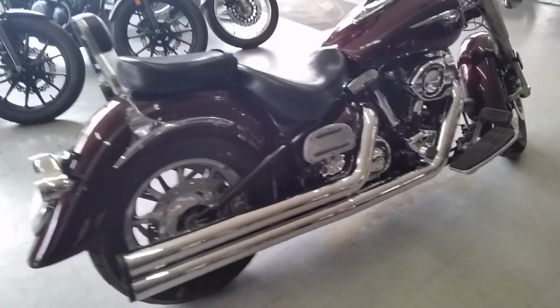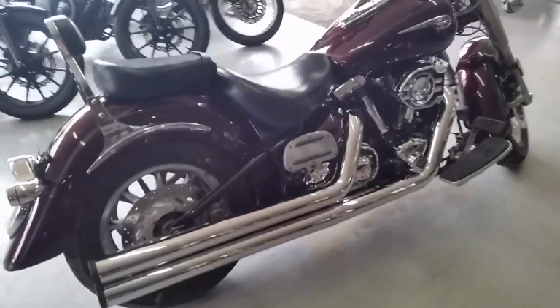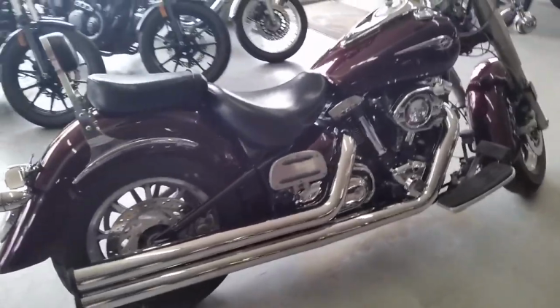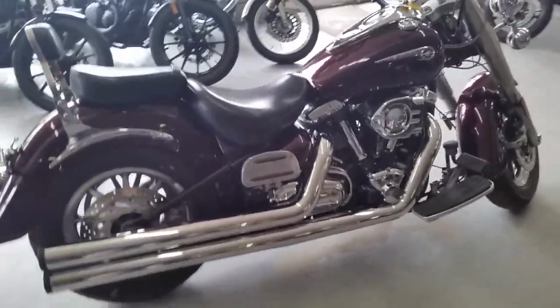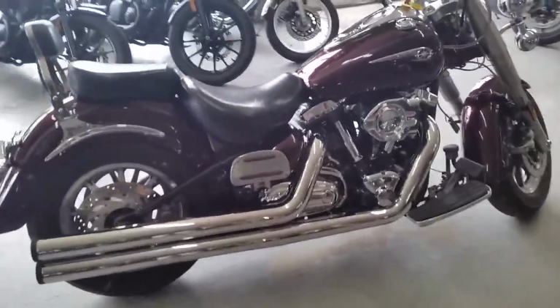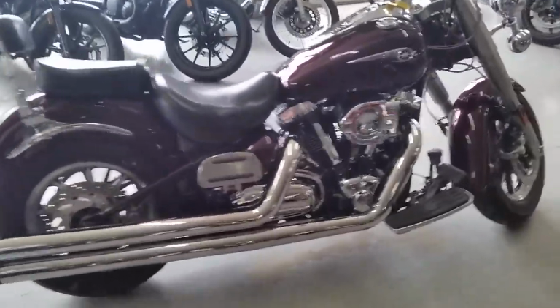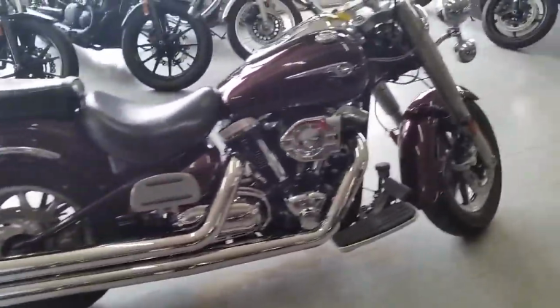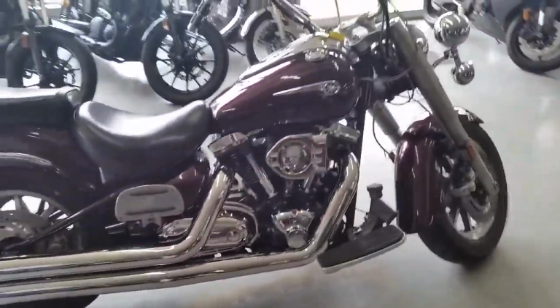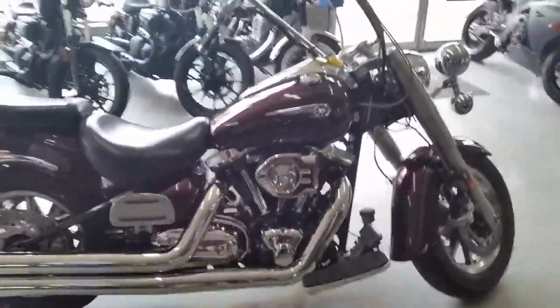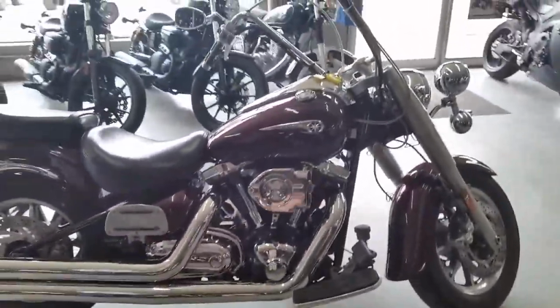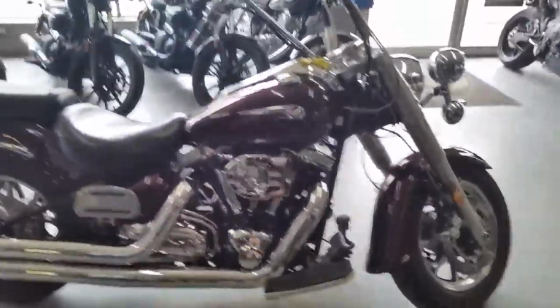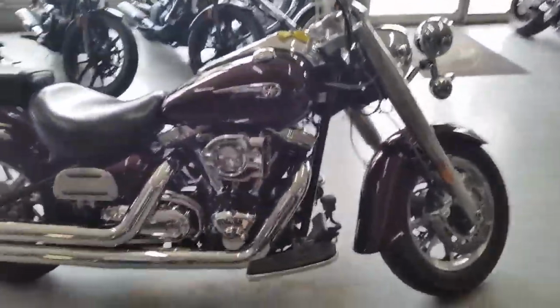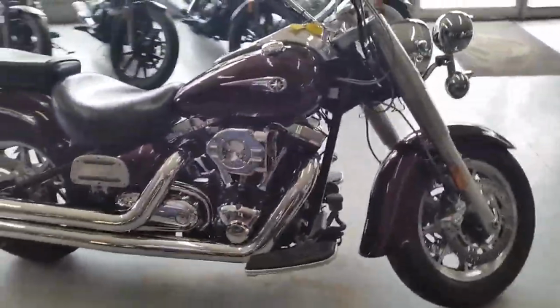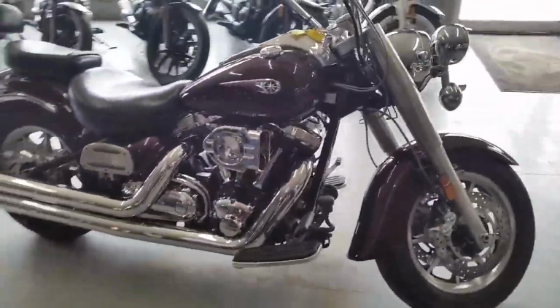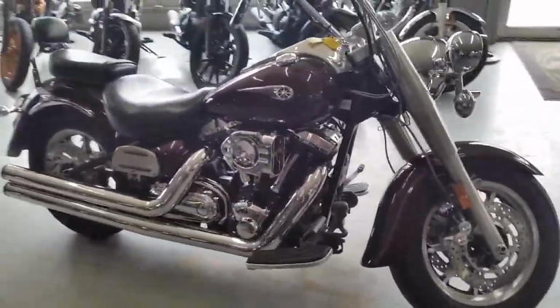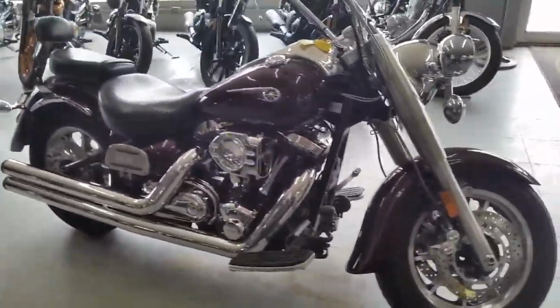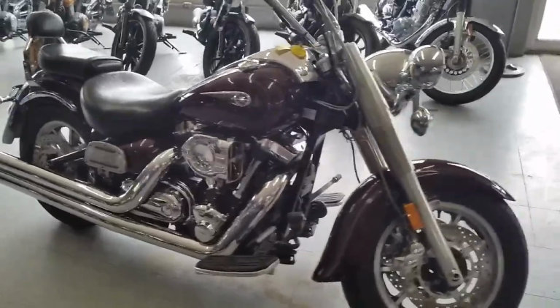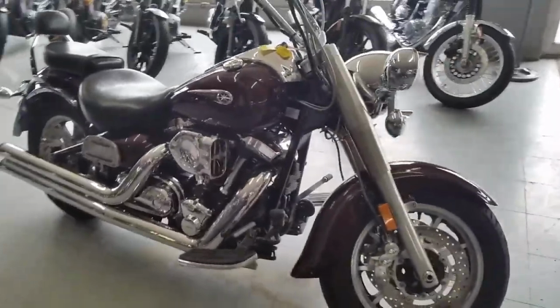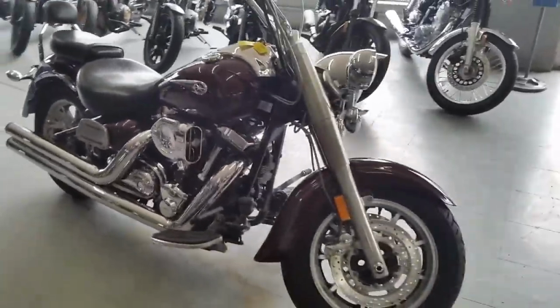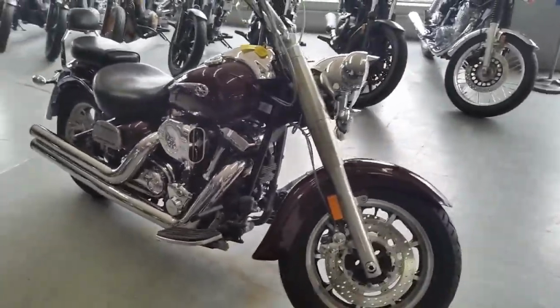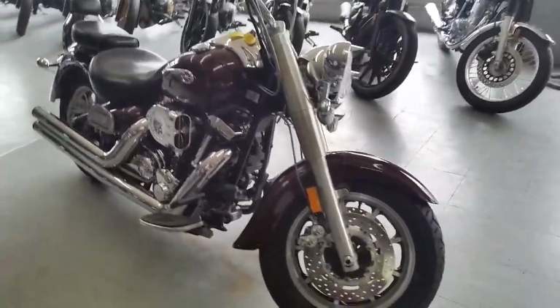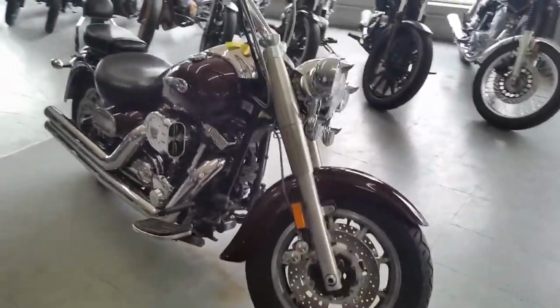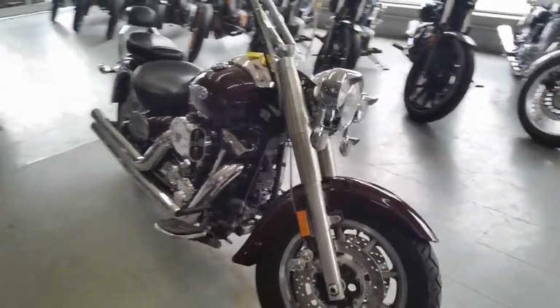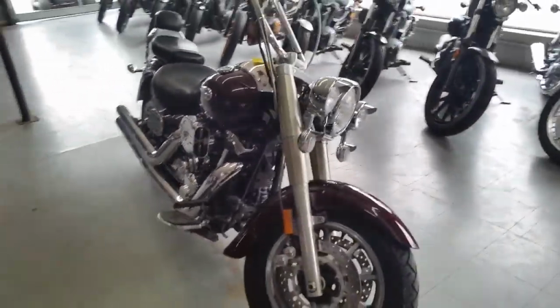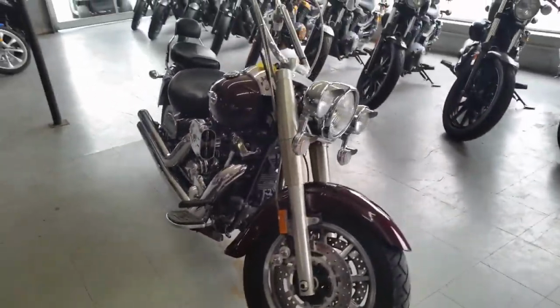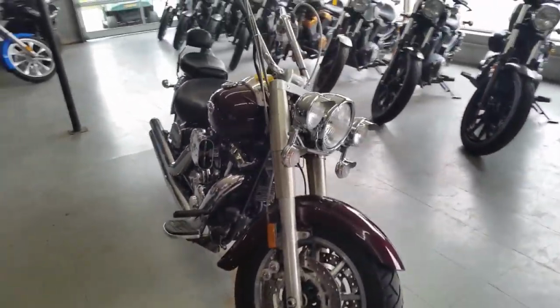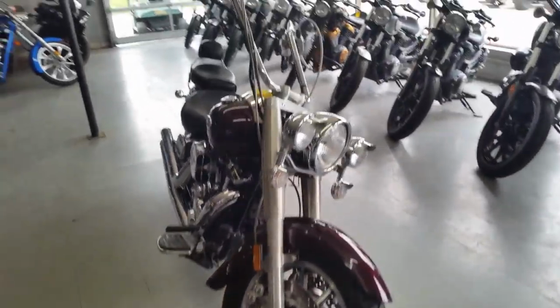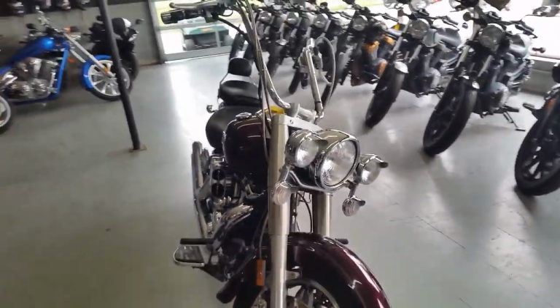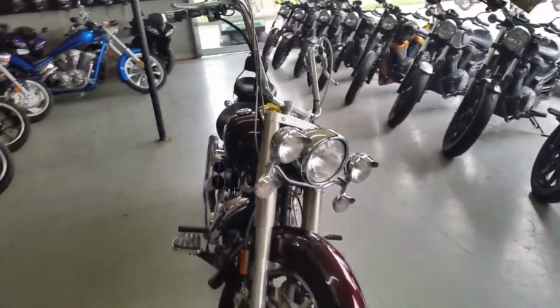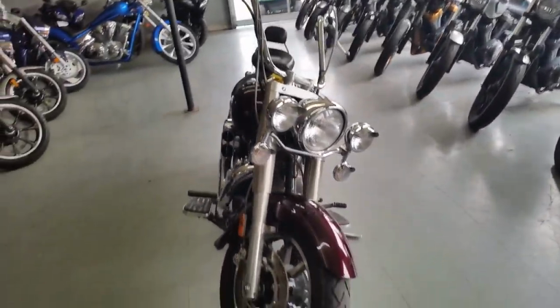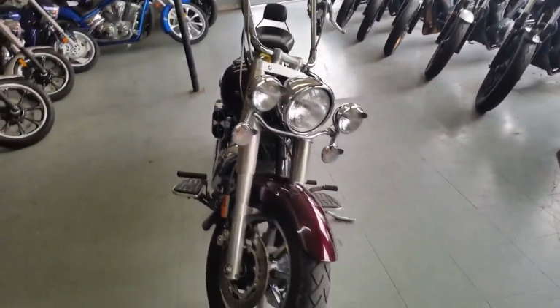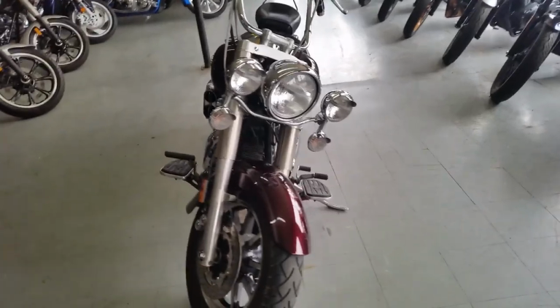Don't miss this bike for only $49.99. It's $49.99 at ApprovalPowerSports.com. That's ApprovalPowerSports.com.